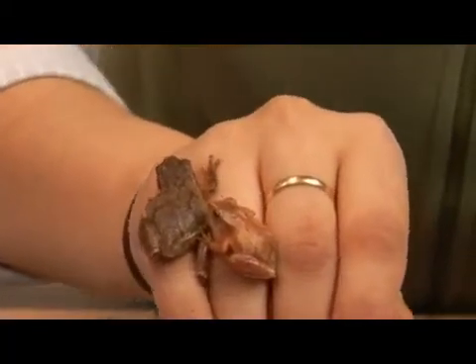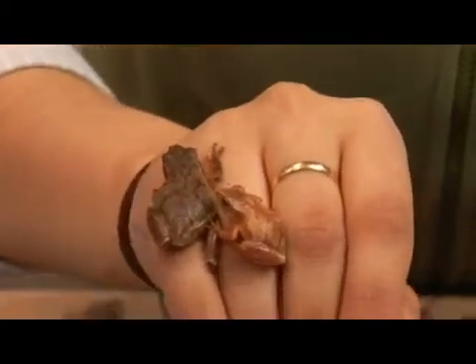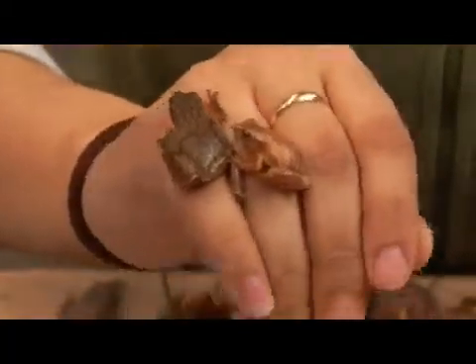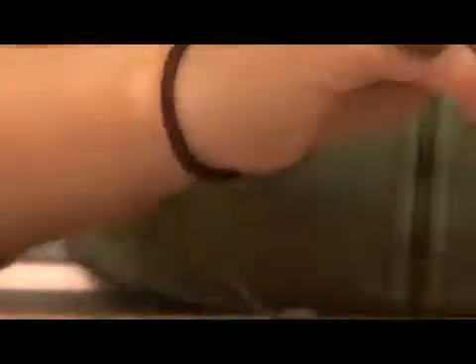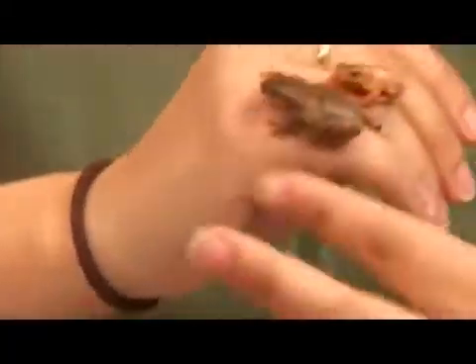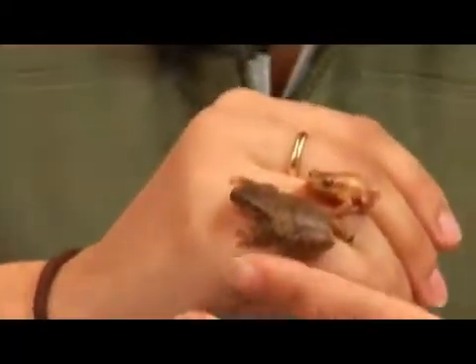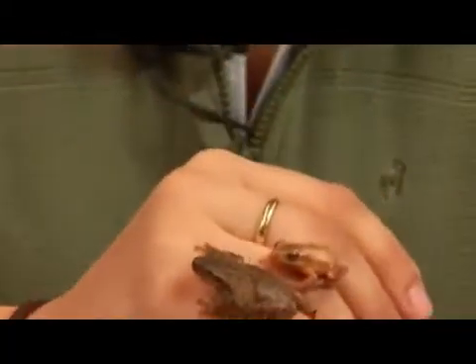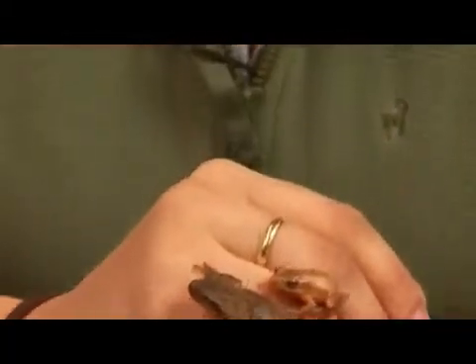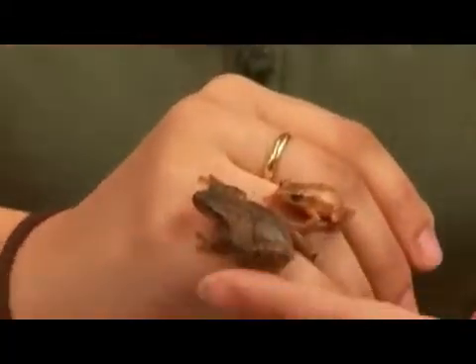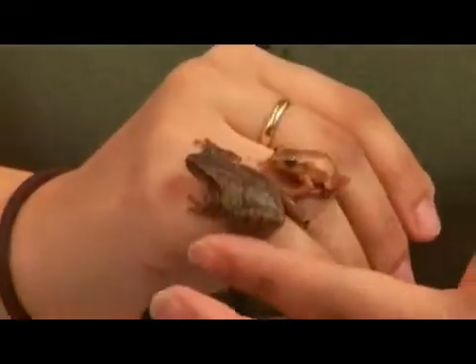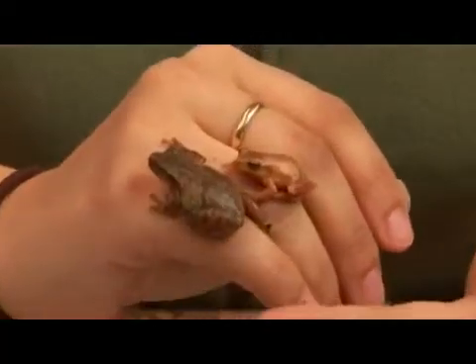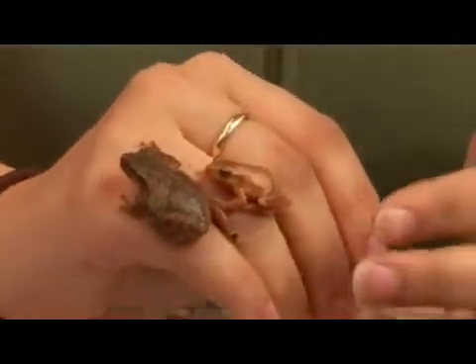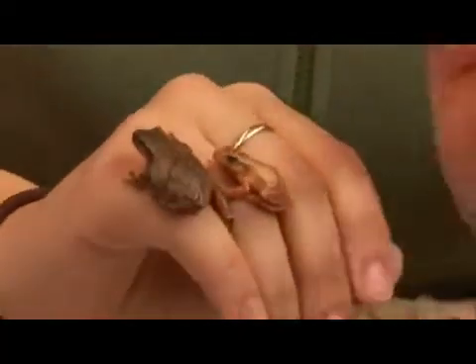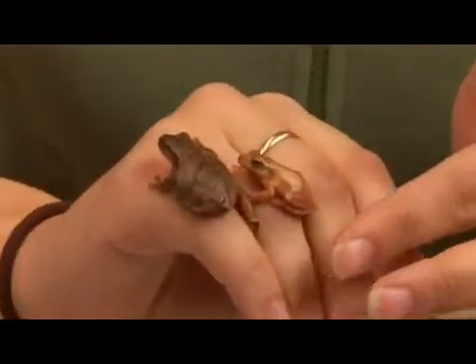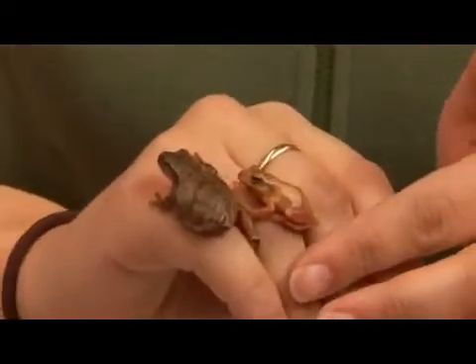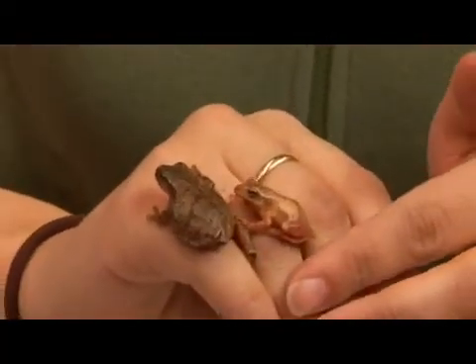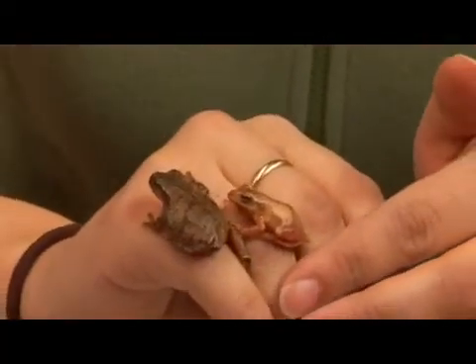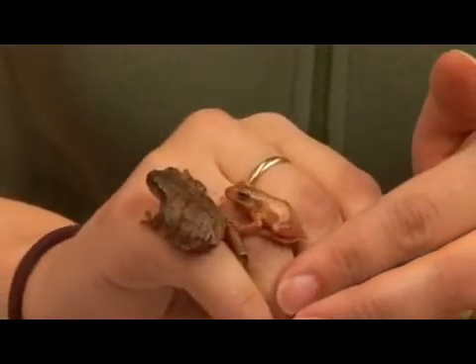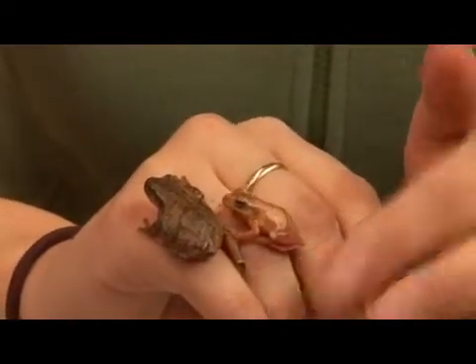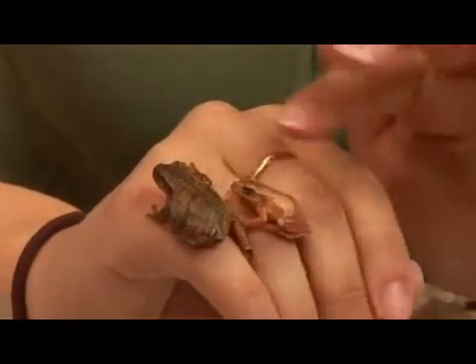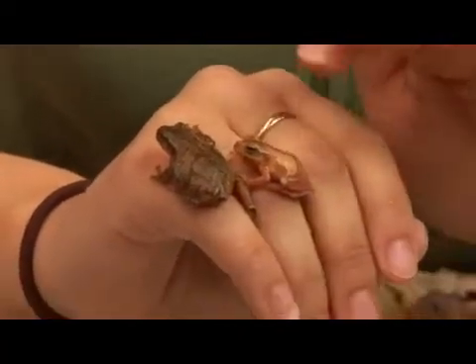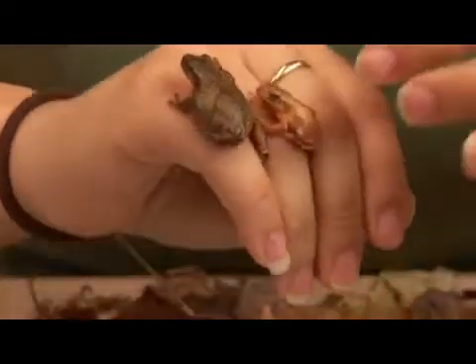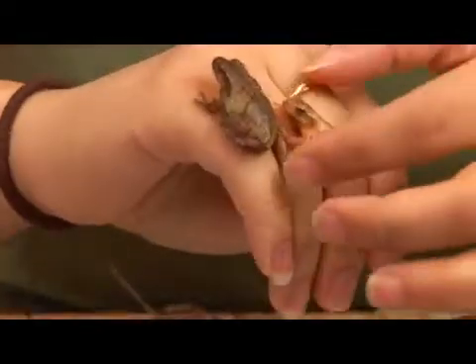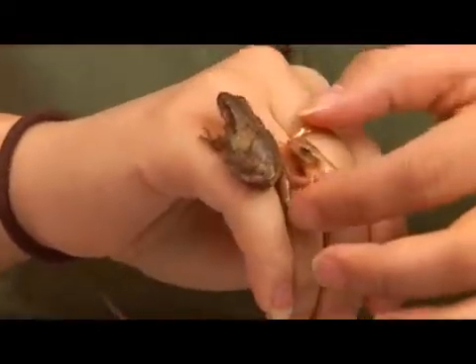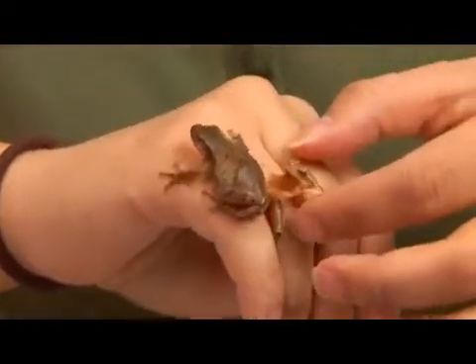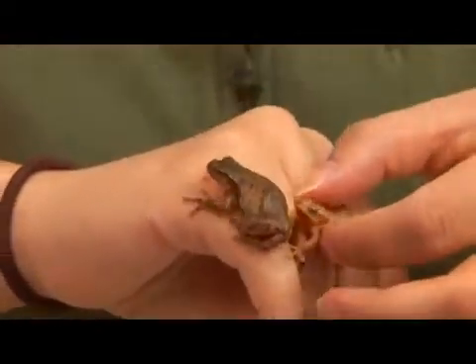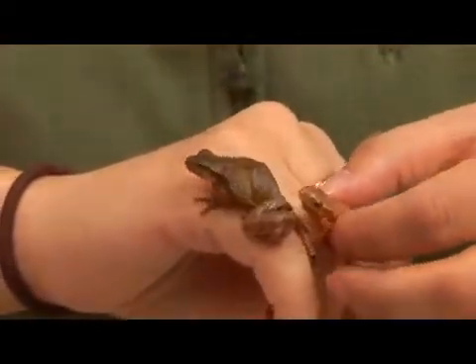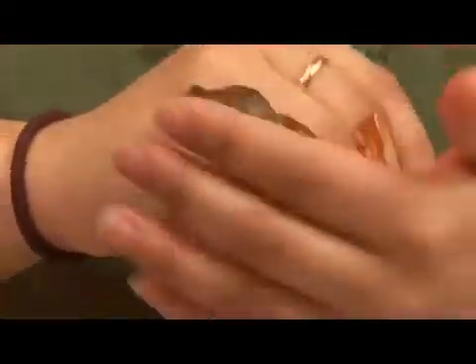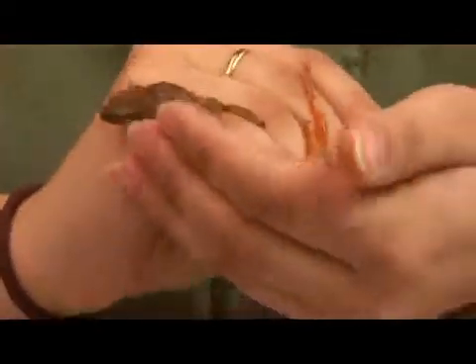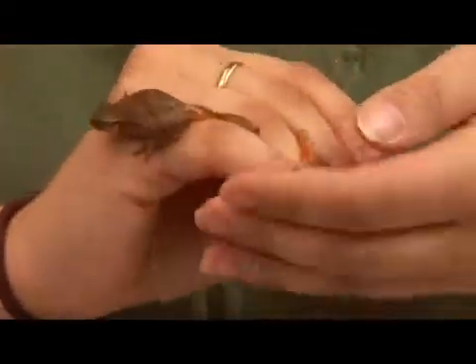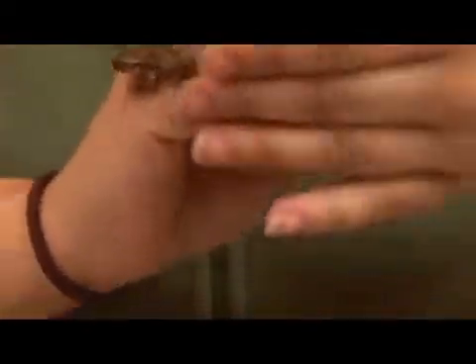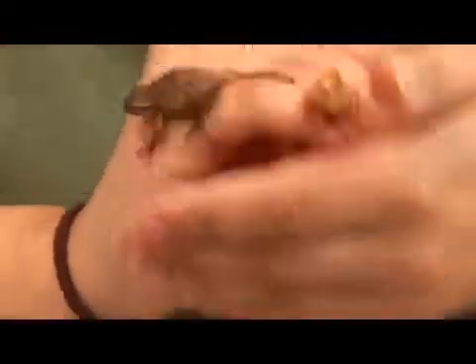The females are larger, as you can see, and the males generally are smaller and a lighter color. They generally have a darker throat region, but you can't really see on this particular individual.